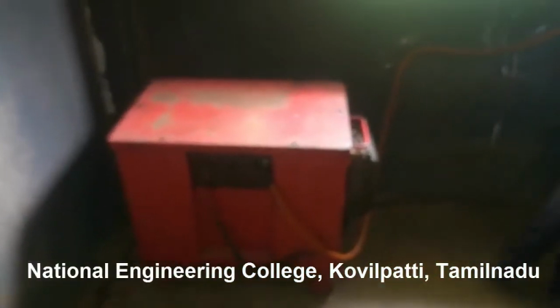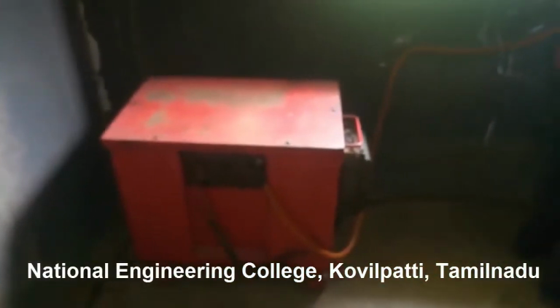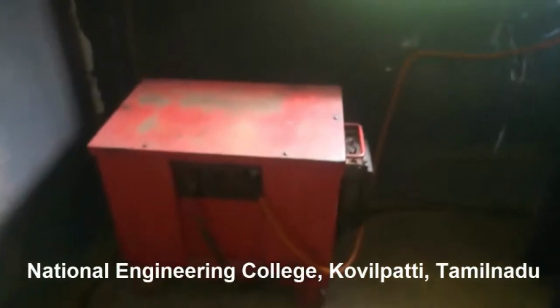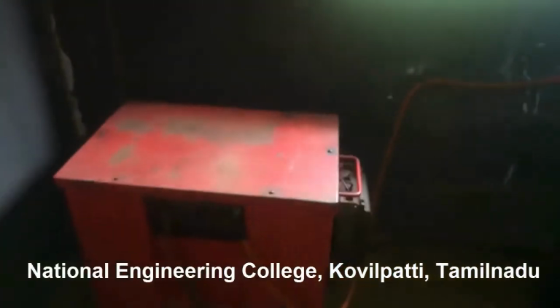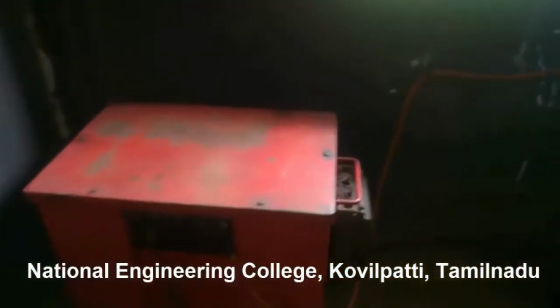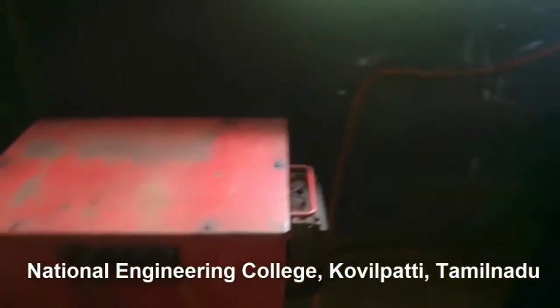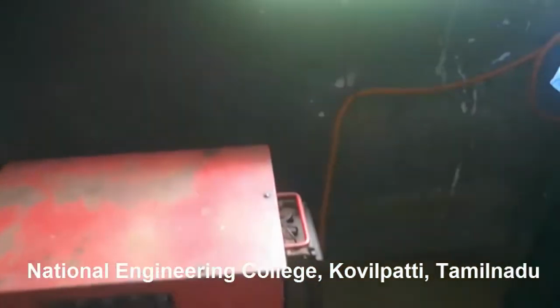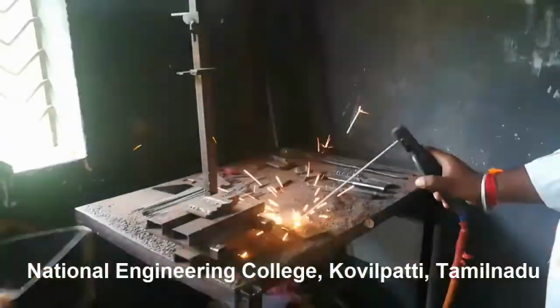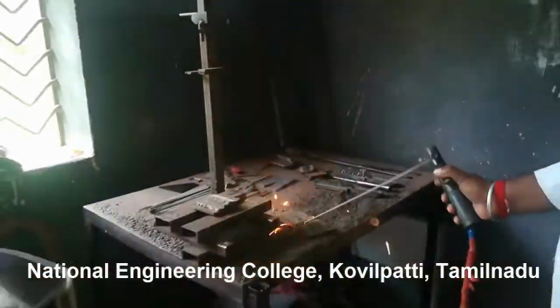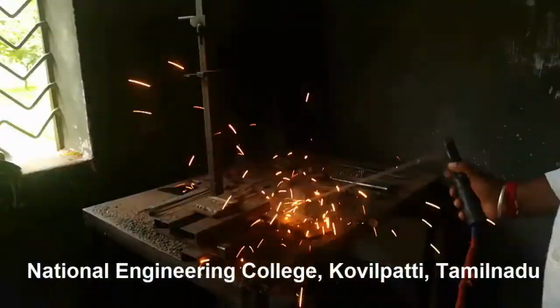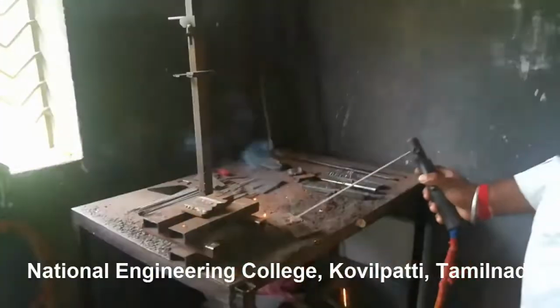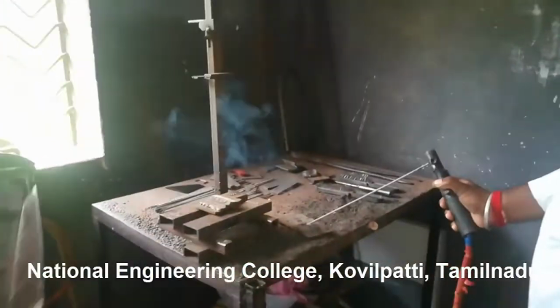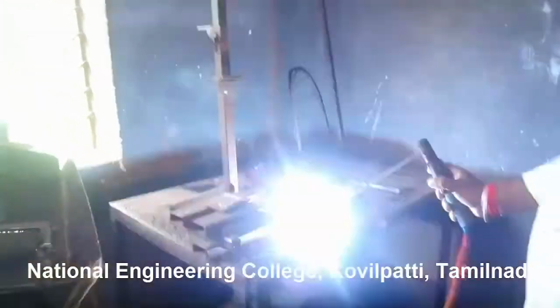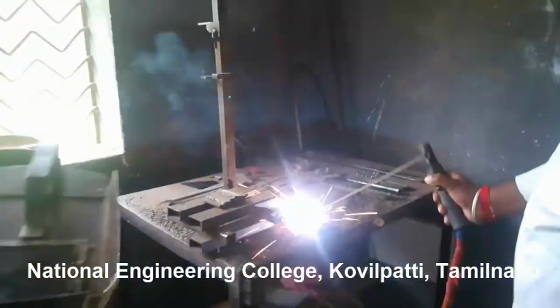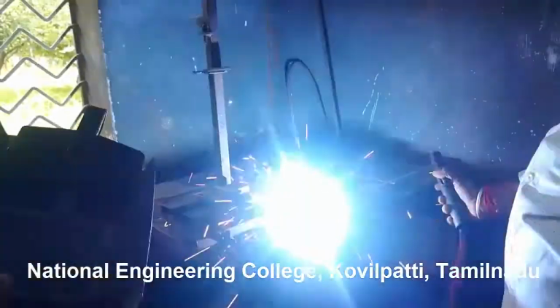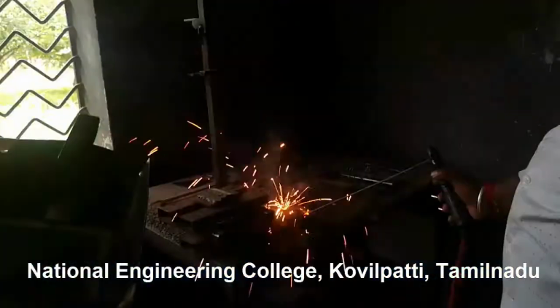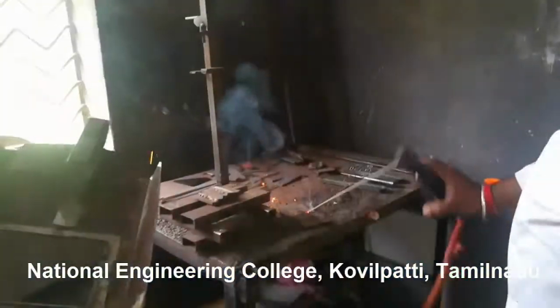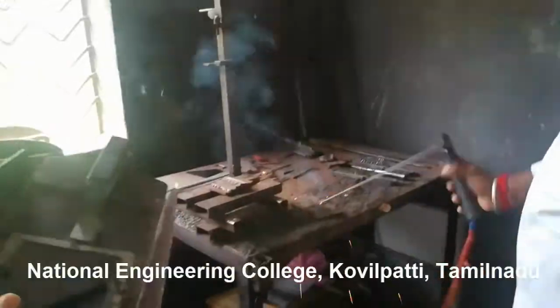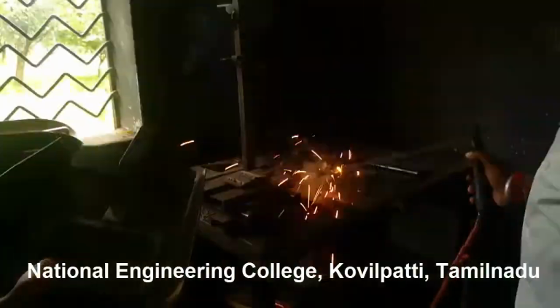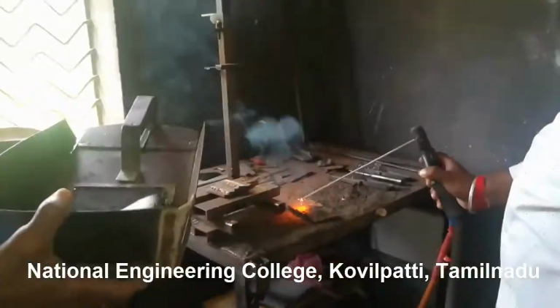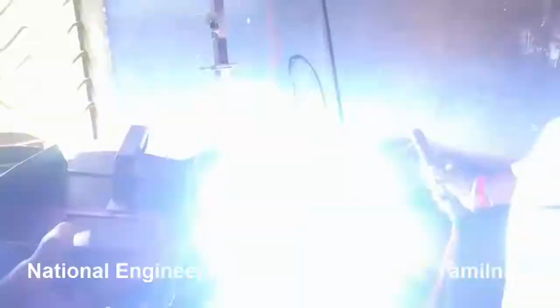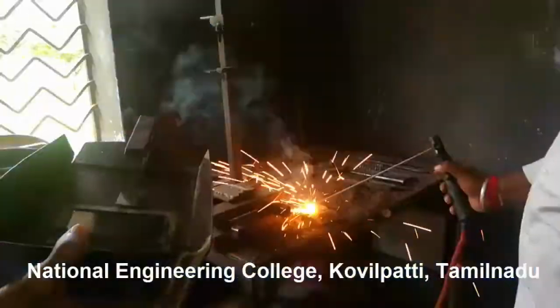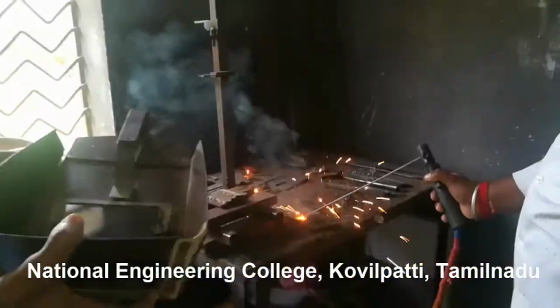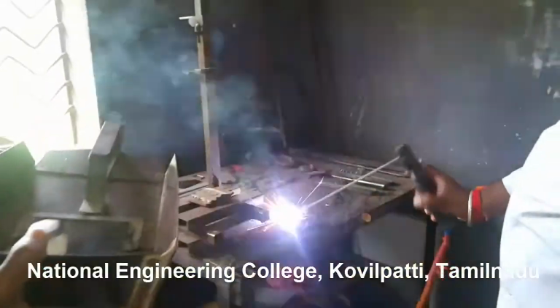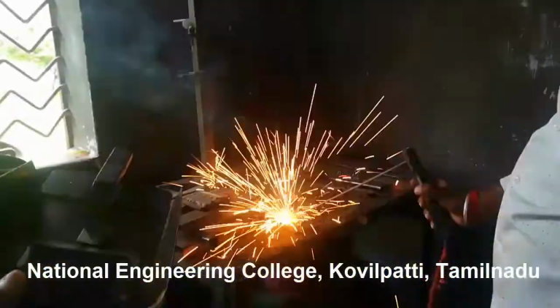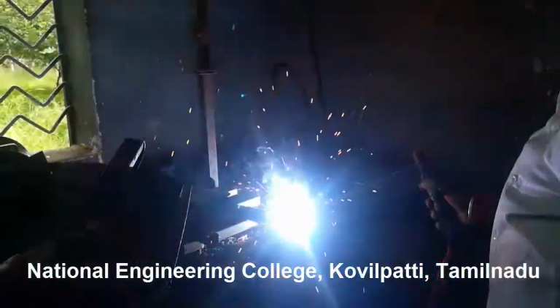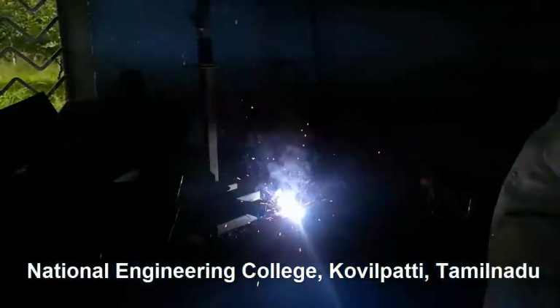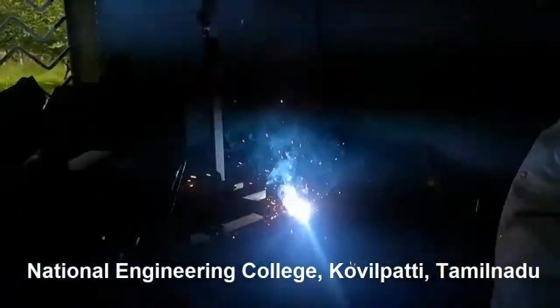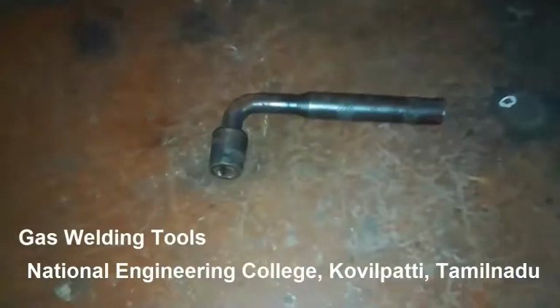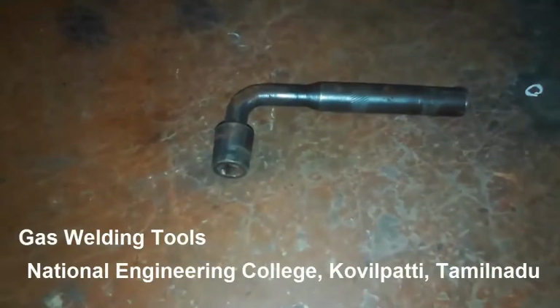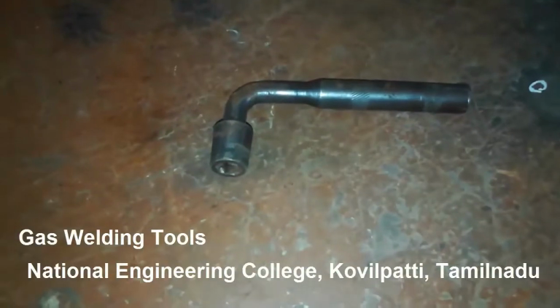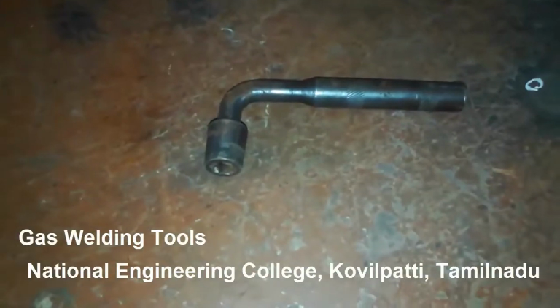Once after fixing the welding rod in the electrode holder, this is how we initiate the process of welding — it is known as arc welding. In addition to the tools used in arc welding, we have some other tools used in gas welding as well.